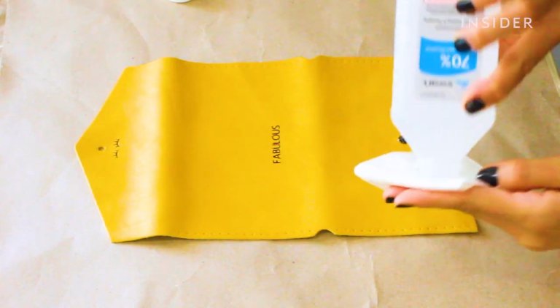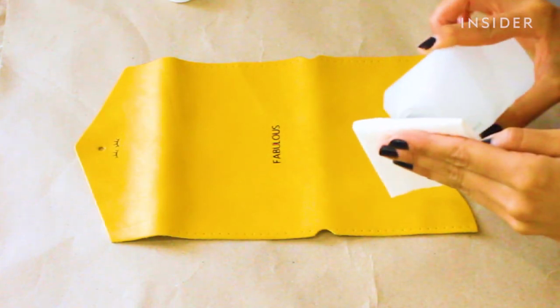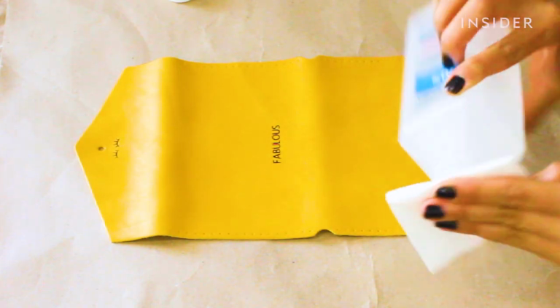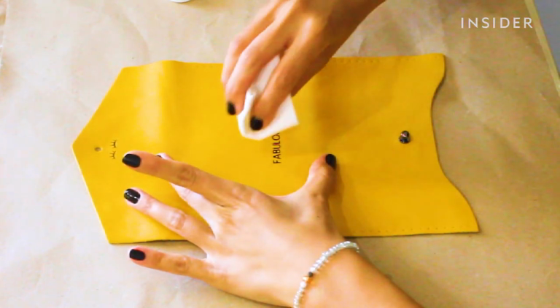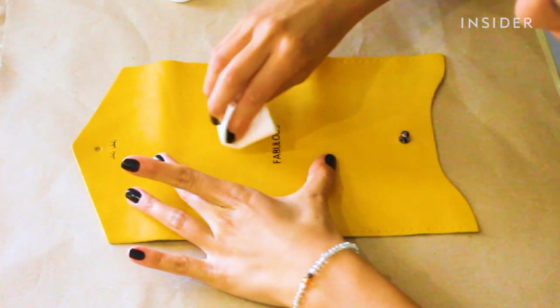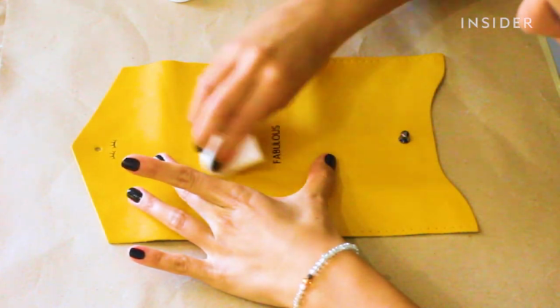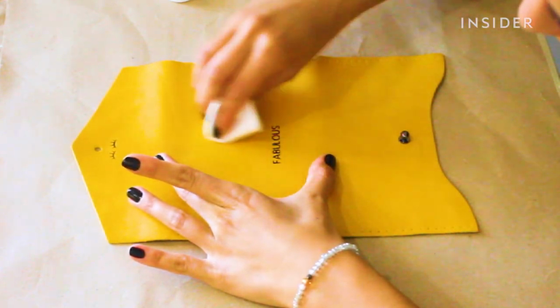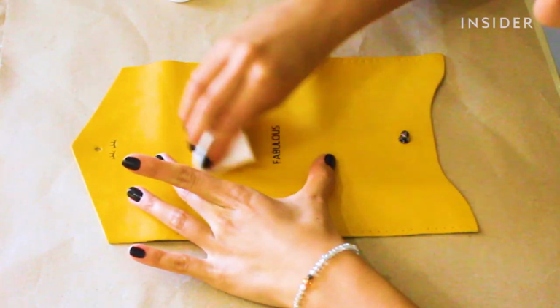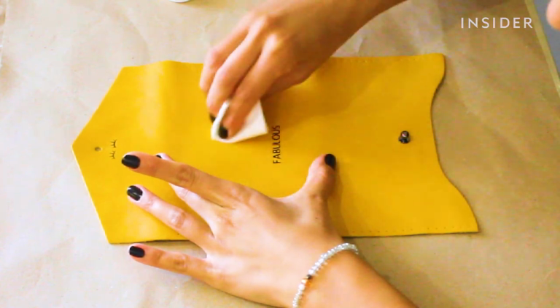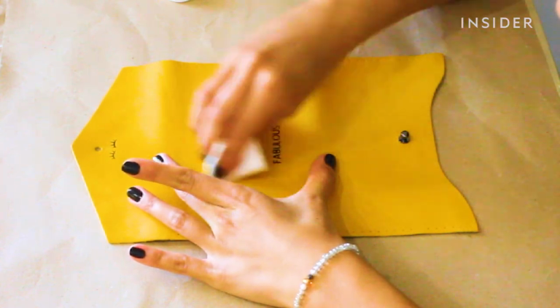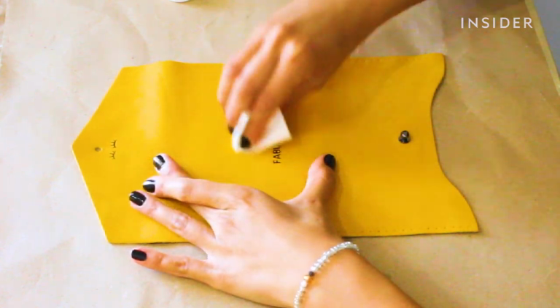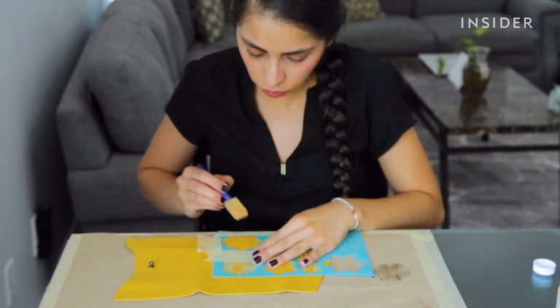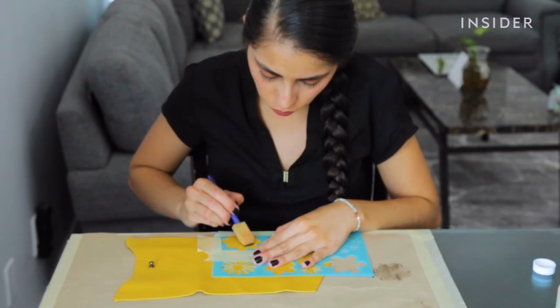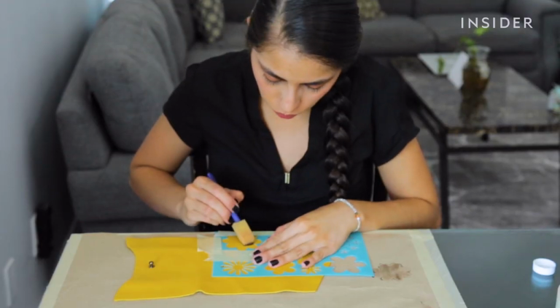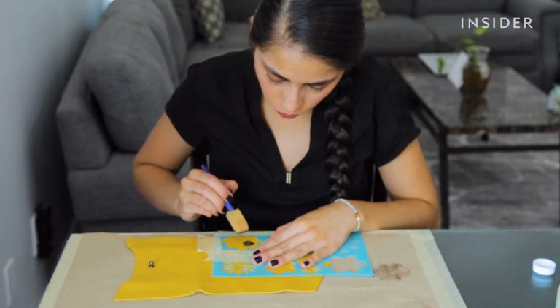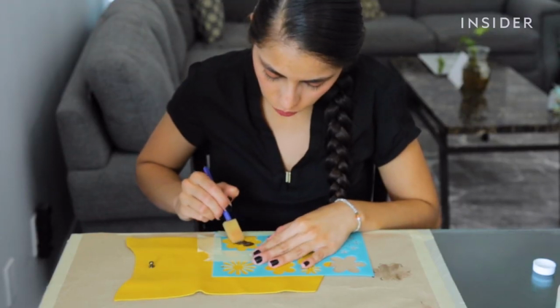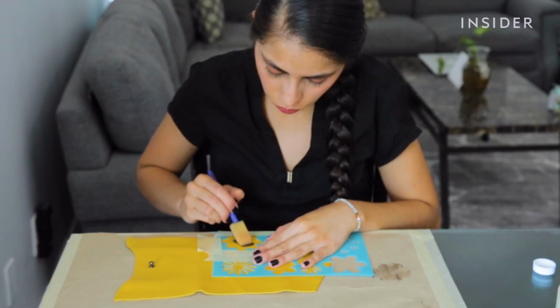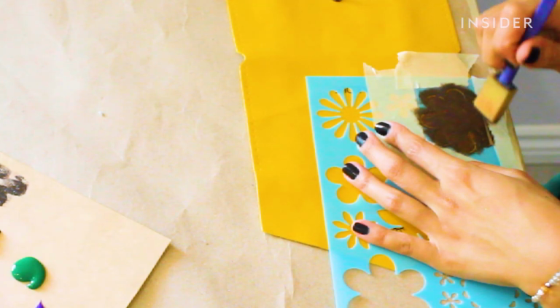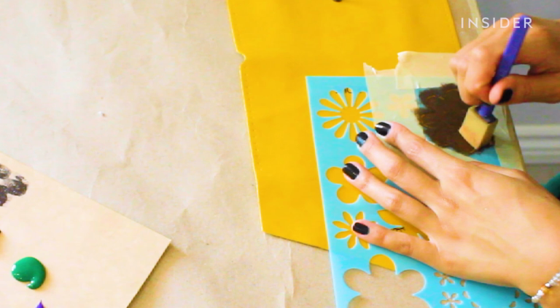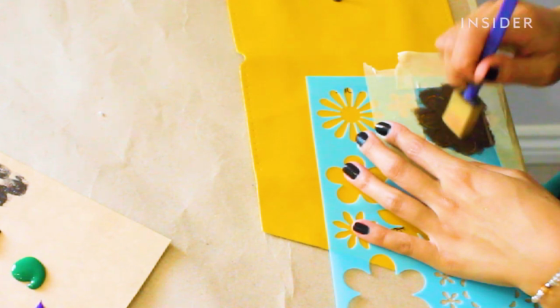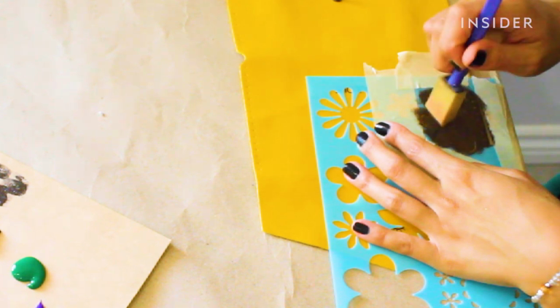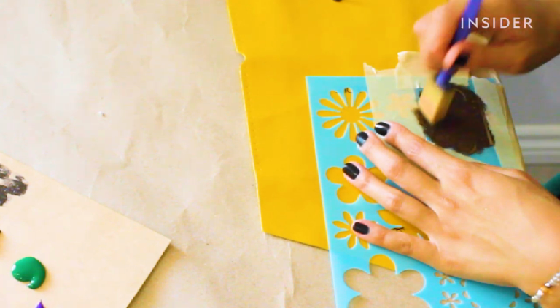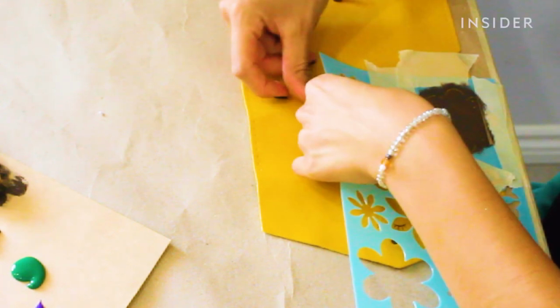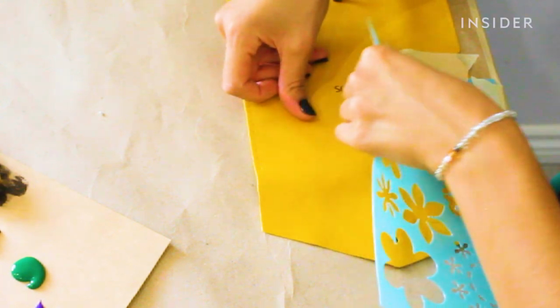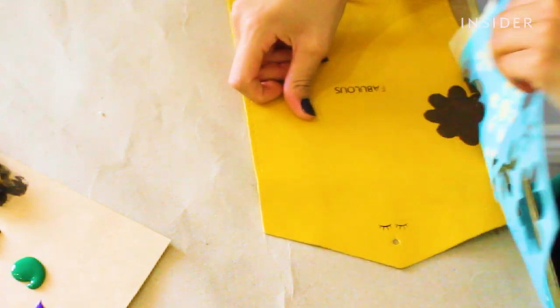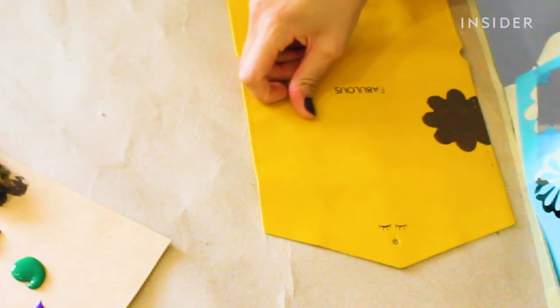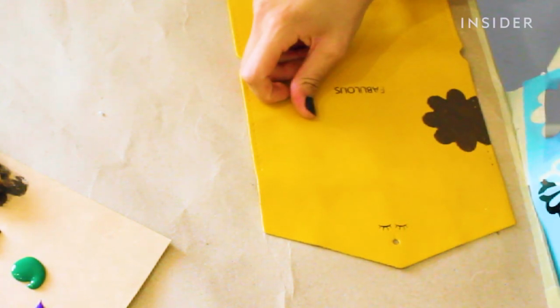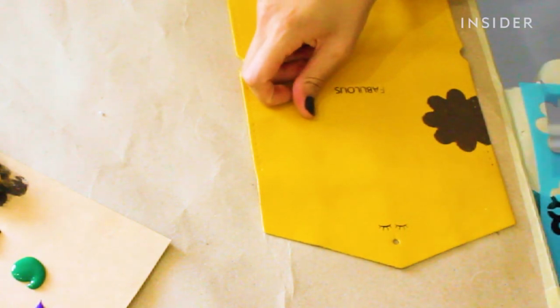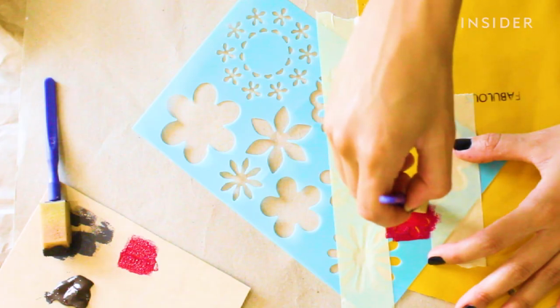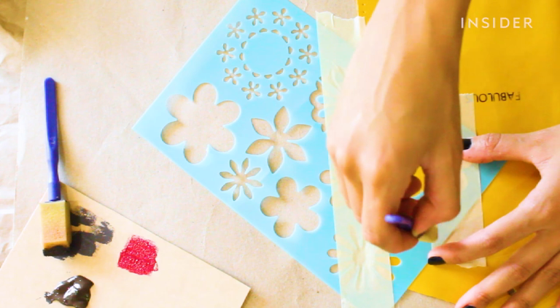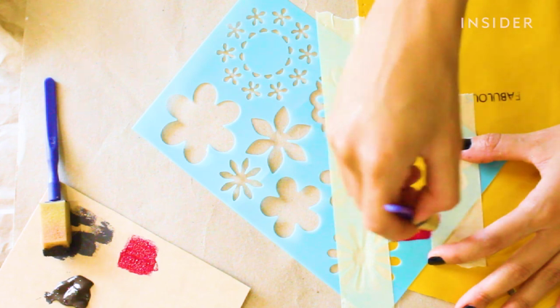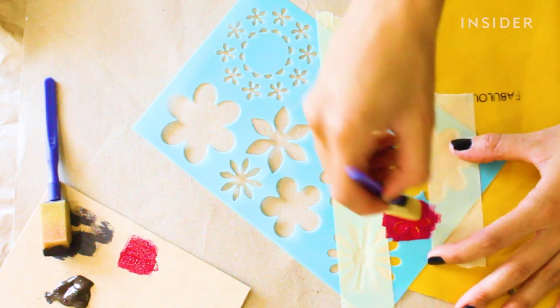Clean the bag with alcohol to wipe off any oils that may be on the surface and would keep the paint from sticking. I'm no artist so I'll be using a stencil to help me create a cute design. I'm just going to tape down the bag and stencil to hold them in place while I paint, ensuring that the design stays clean.